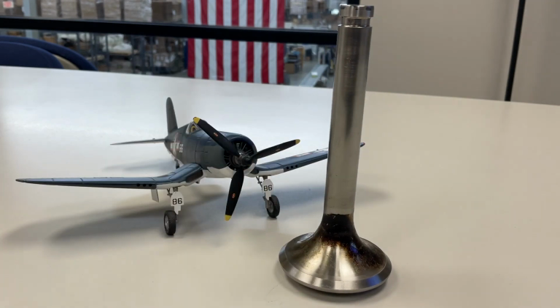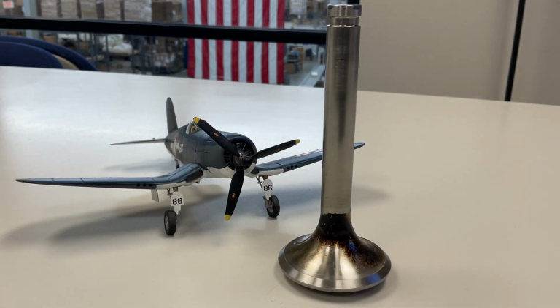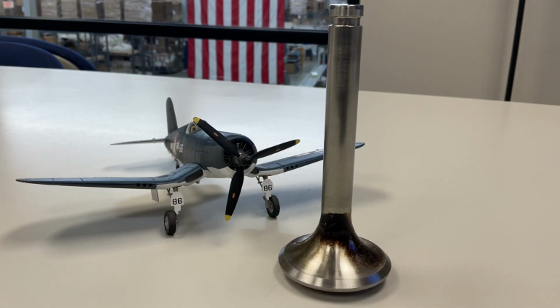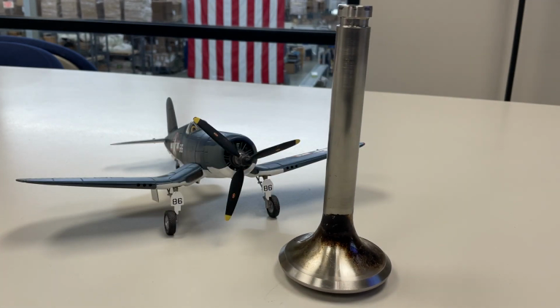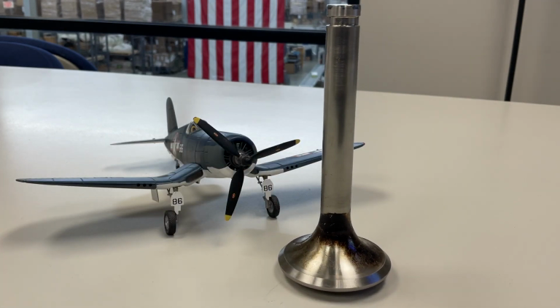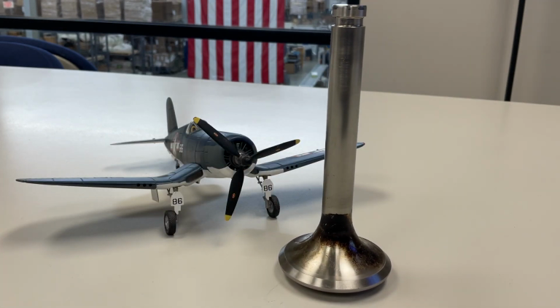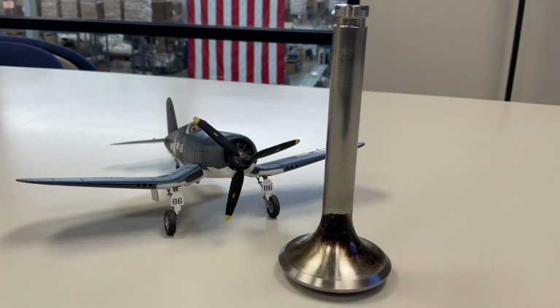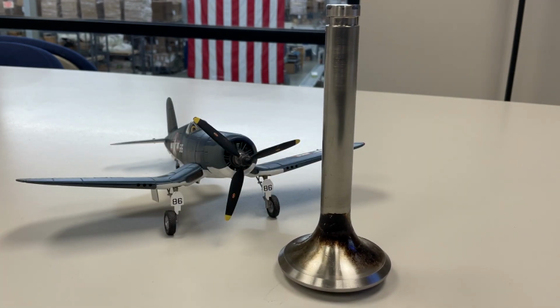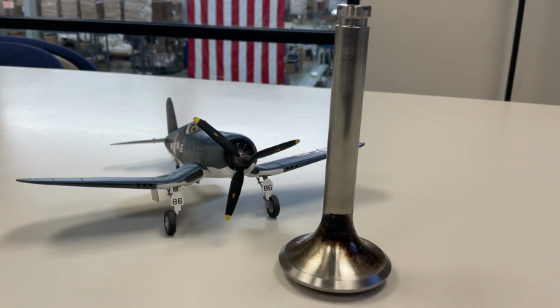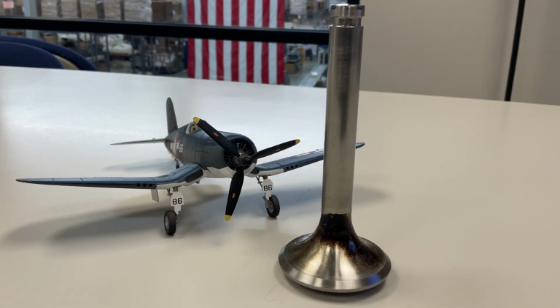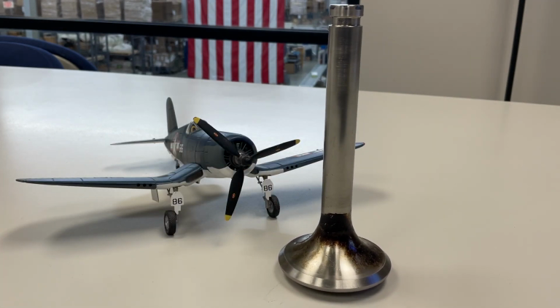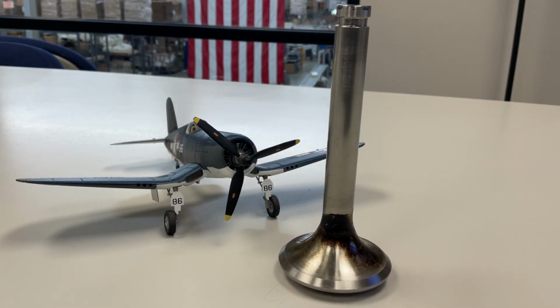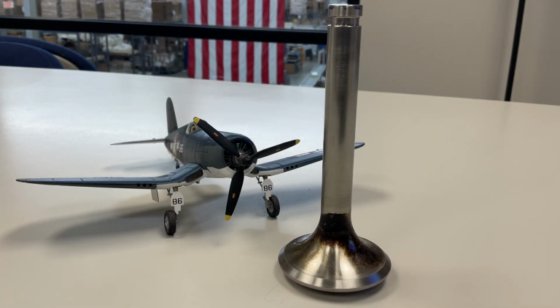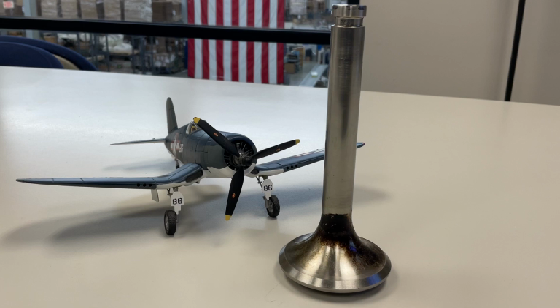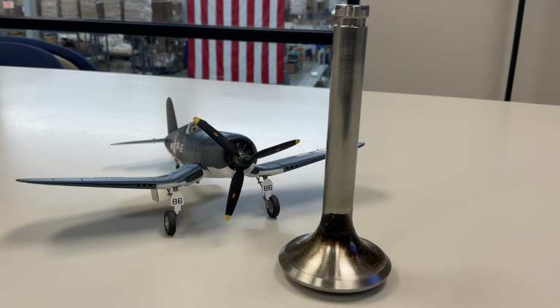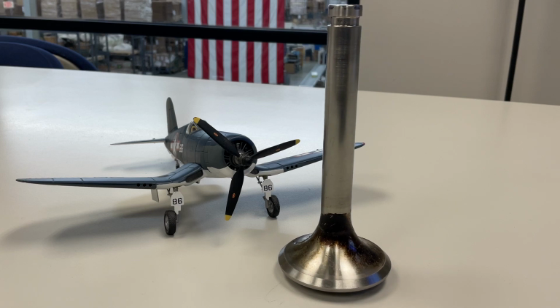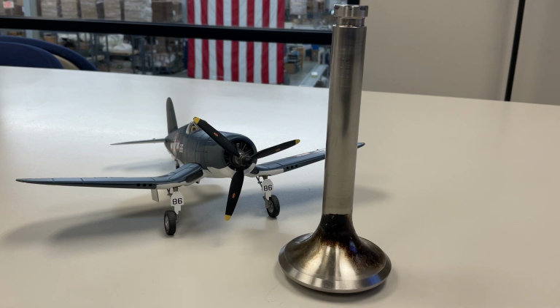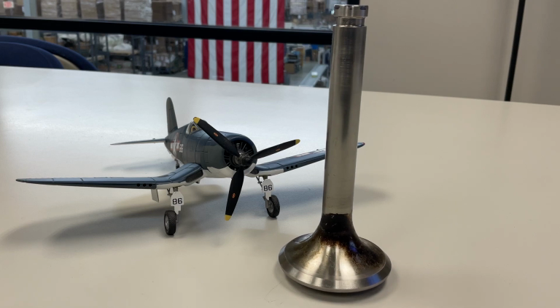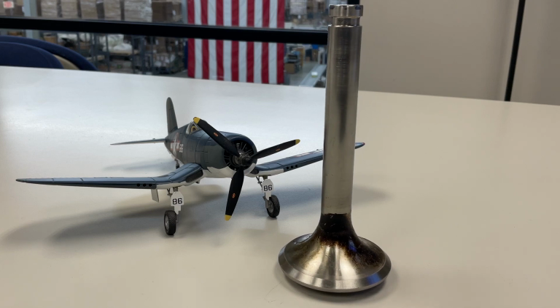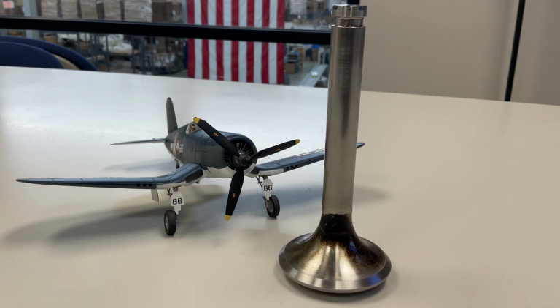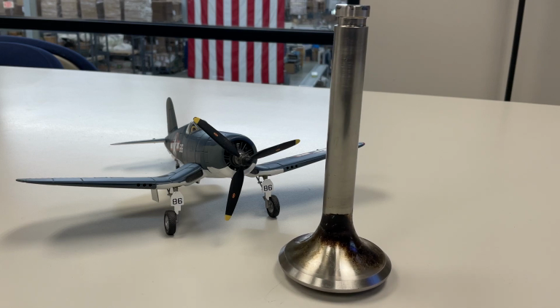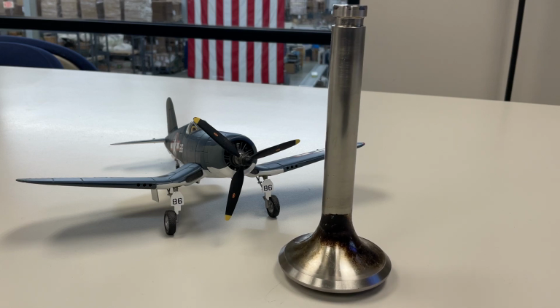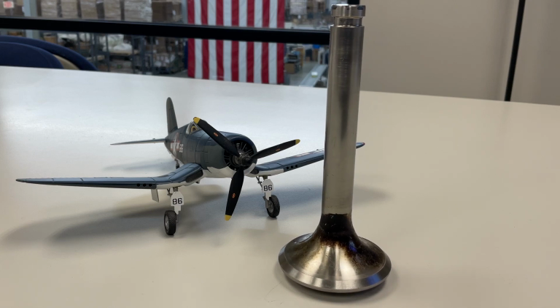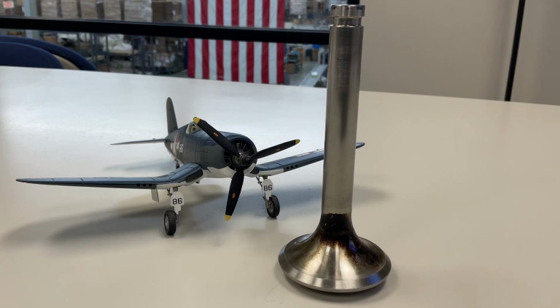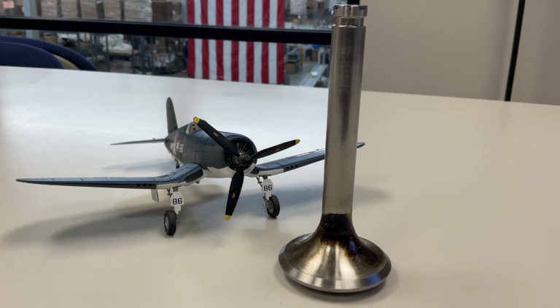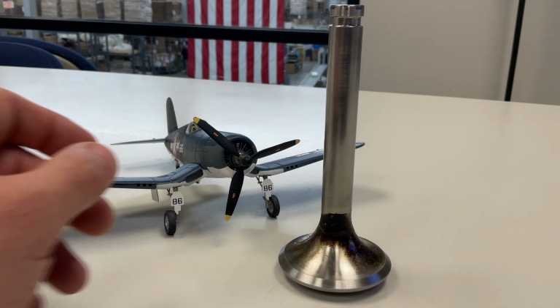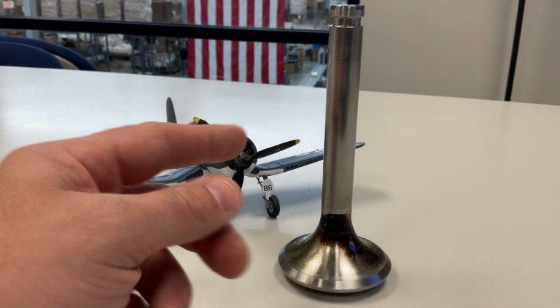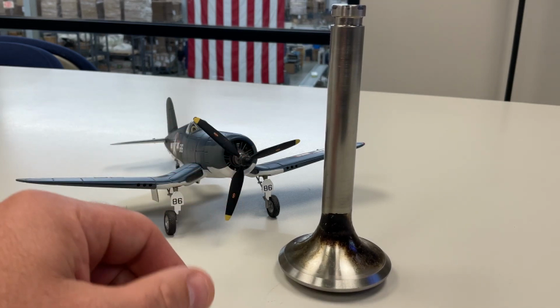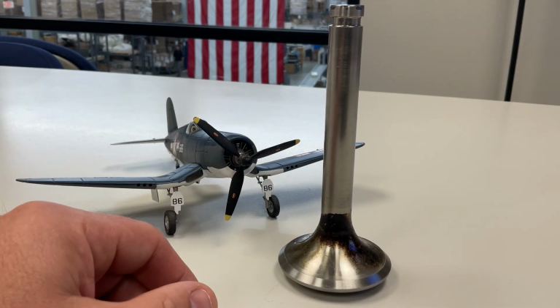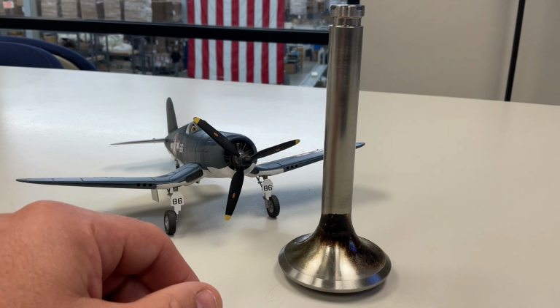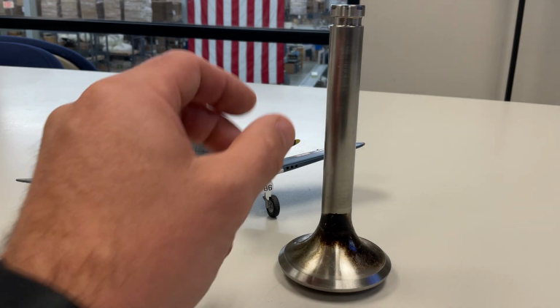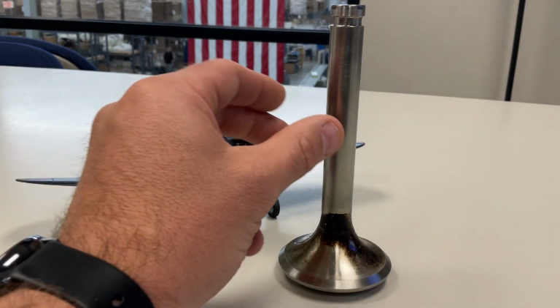They do come in a really vintage original box. Some of these boxes are very delicate, but once you get your valve out and you can display it, that's what you get.